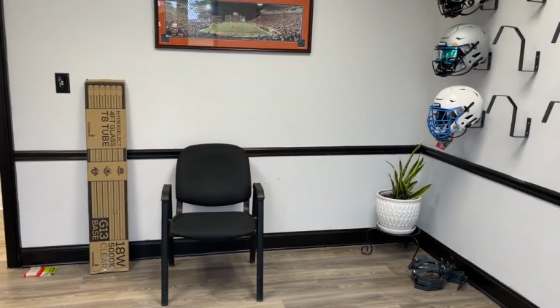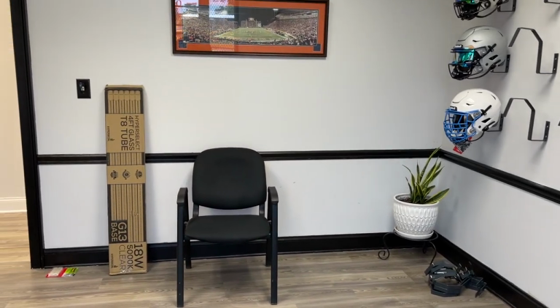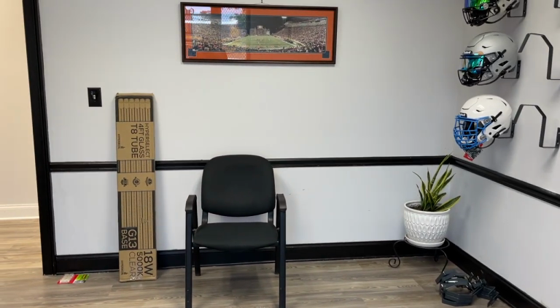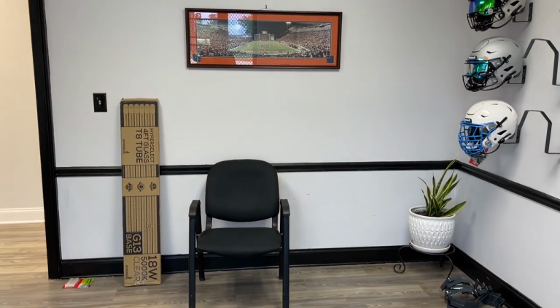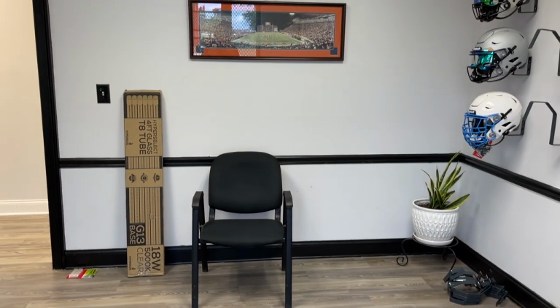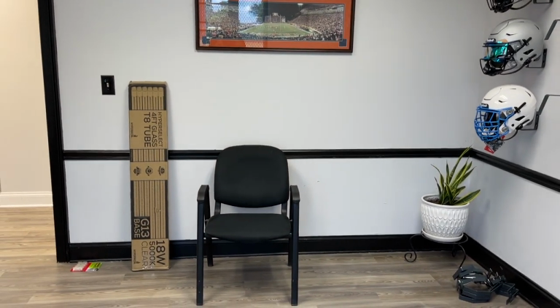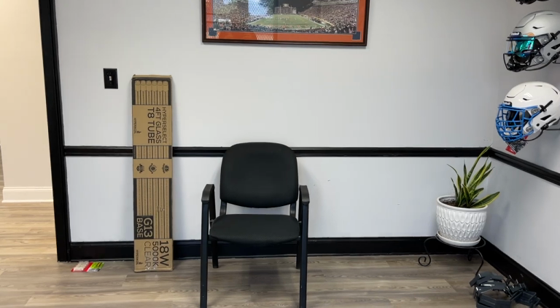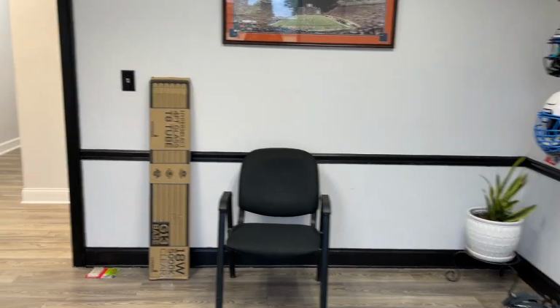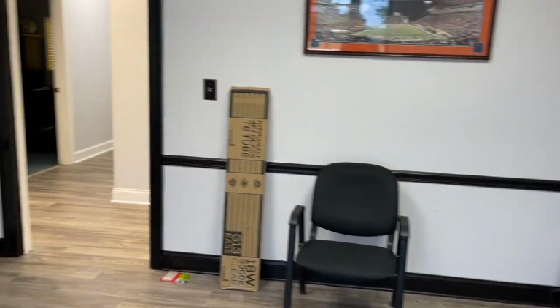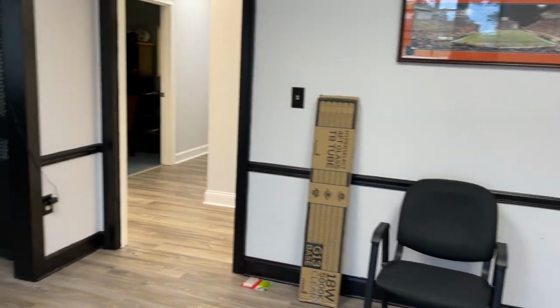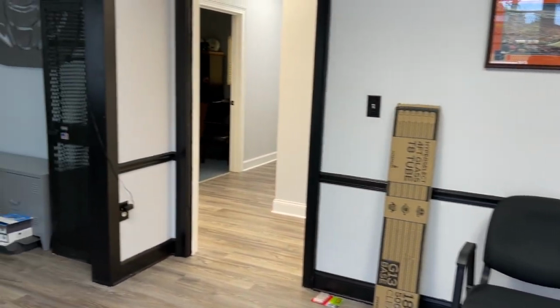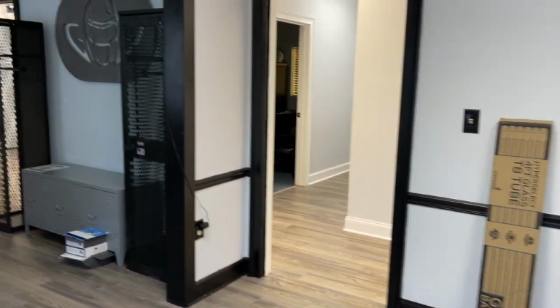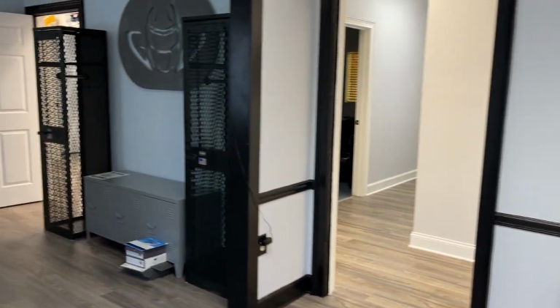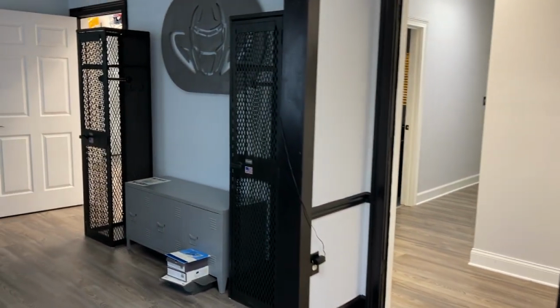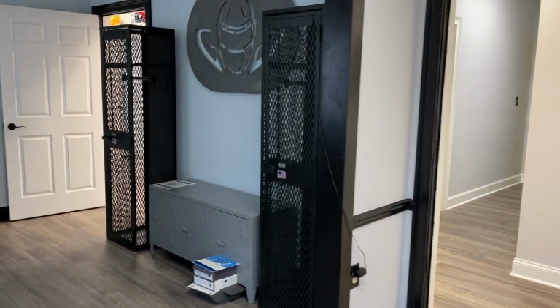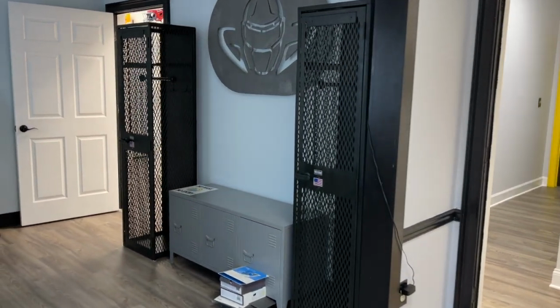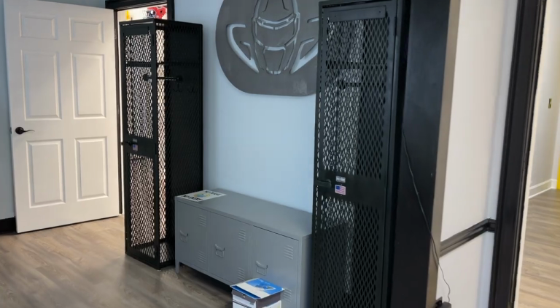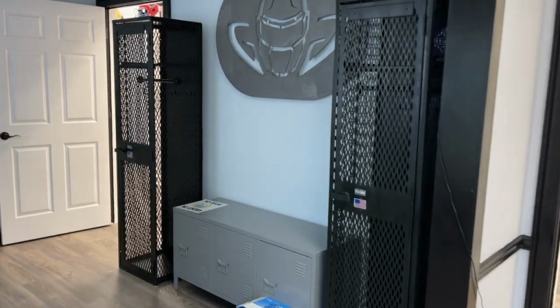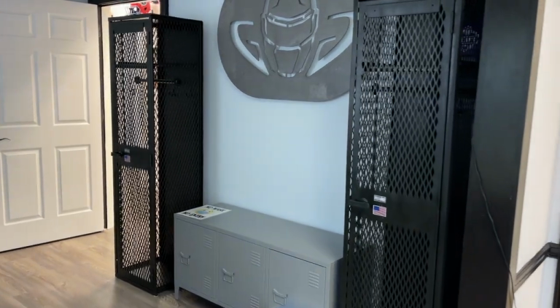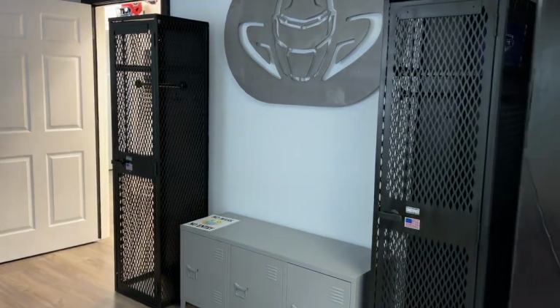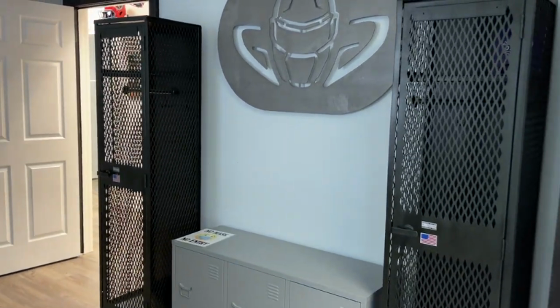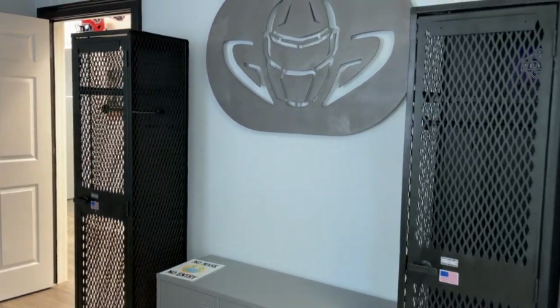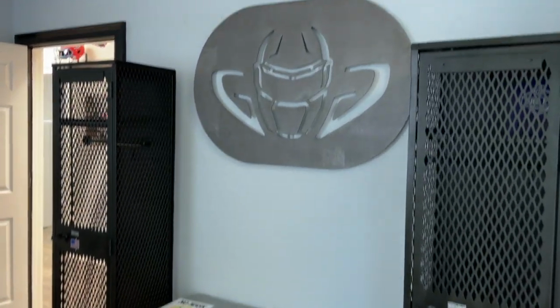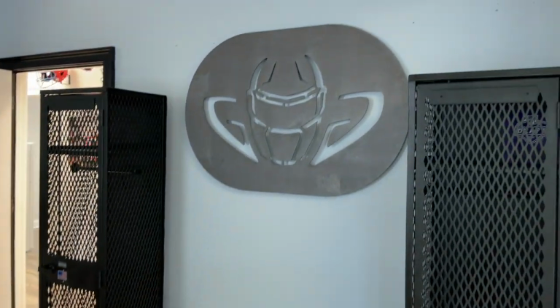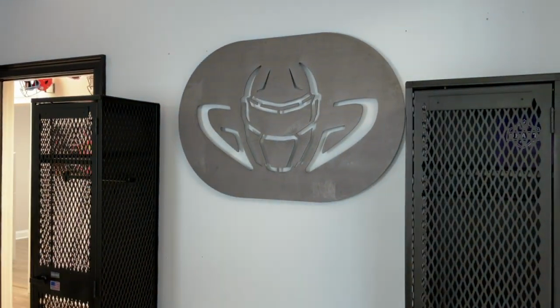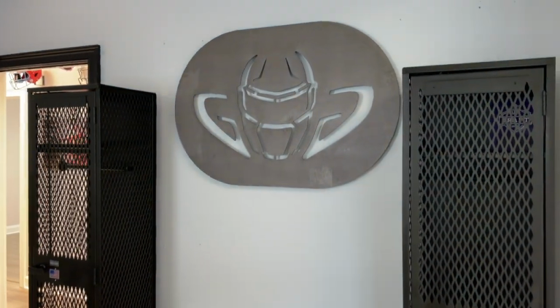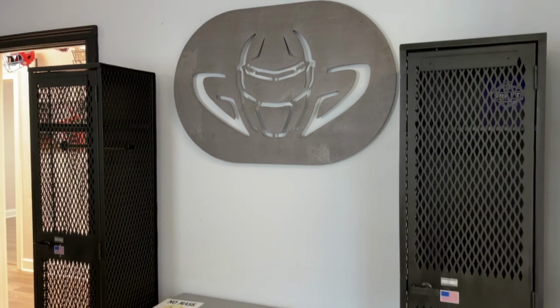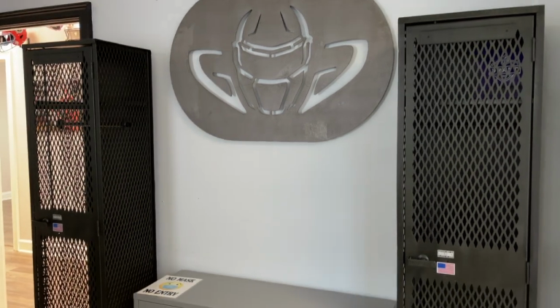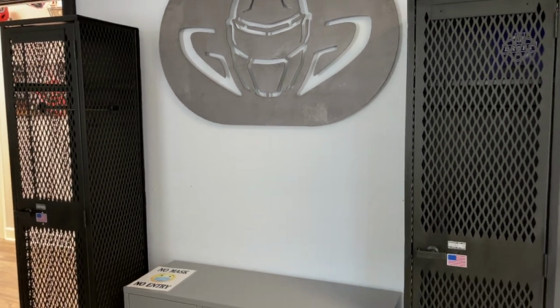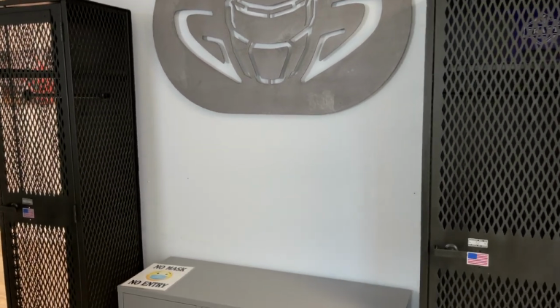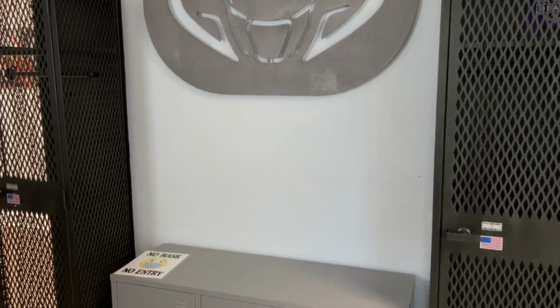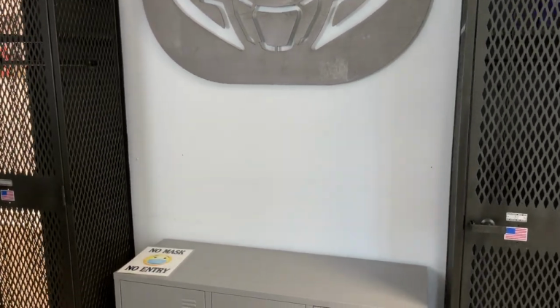As you walk in, you'll be greeted with a counter here with a full-time staff member. We got some lockers from Clemson University that we separated and painted black, and our big metal logo that'll be backlit with LEDs.